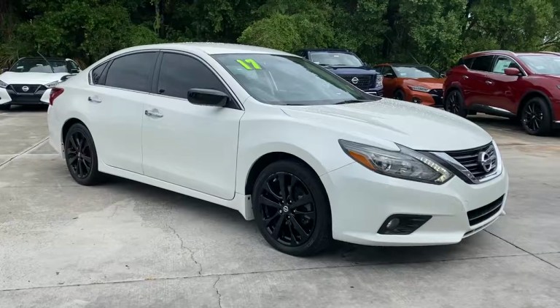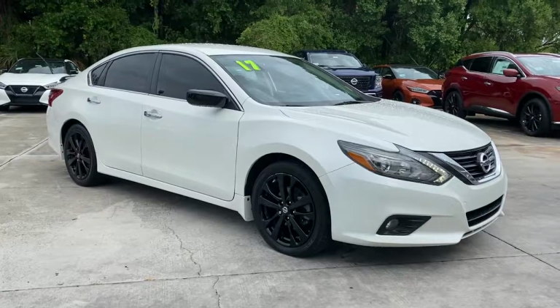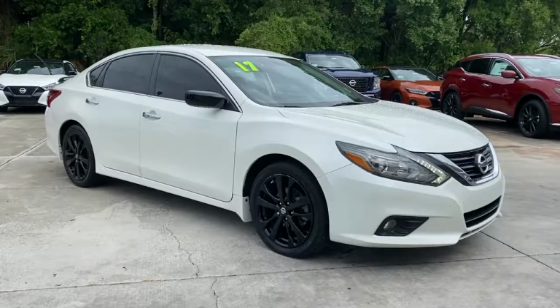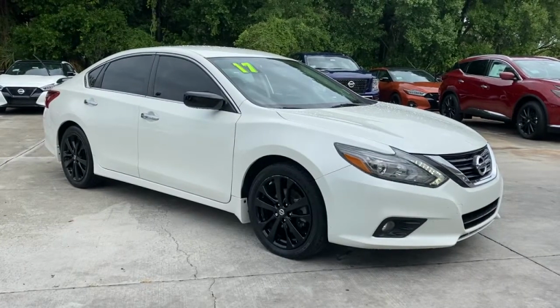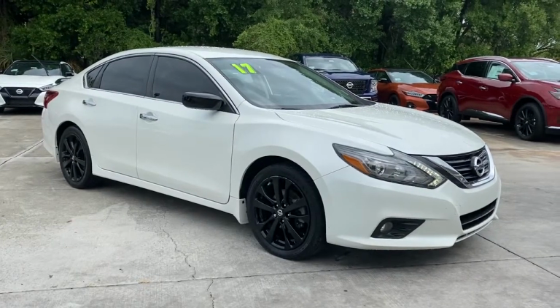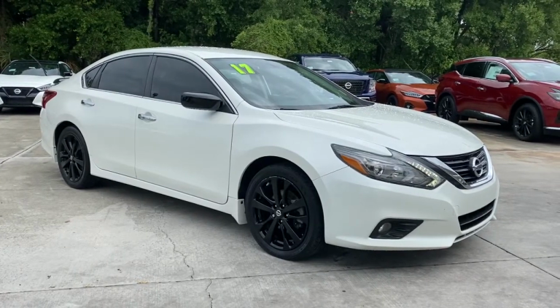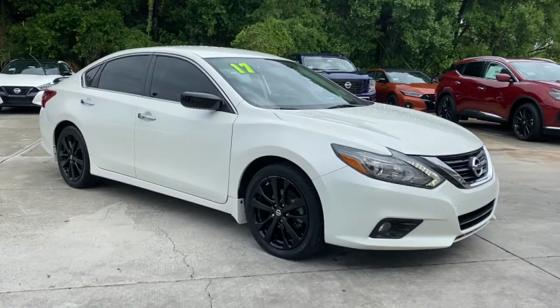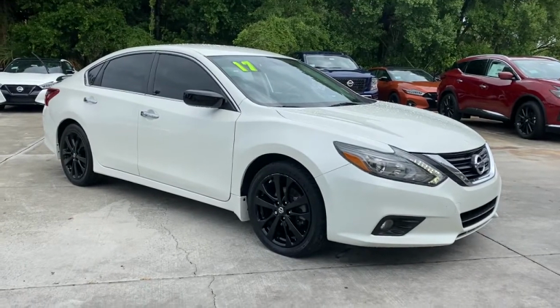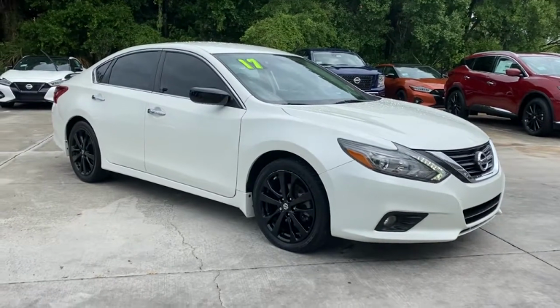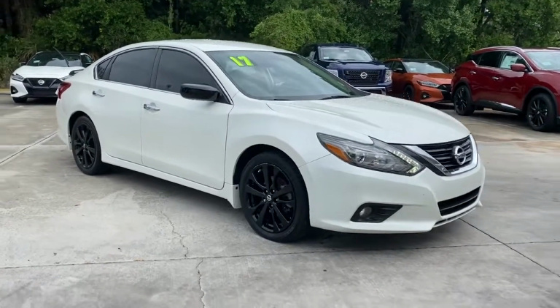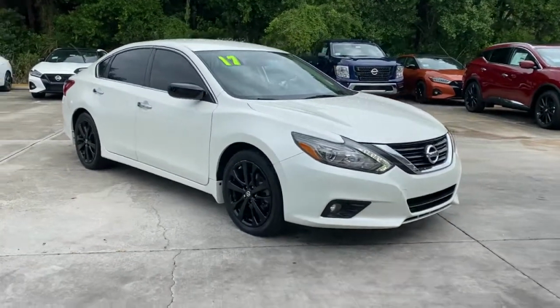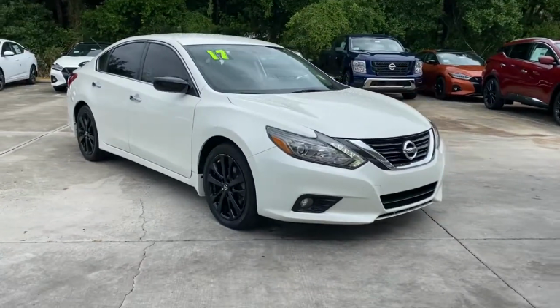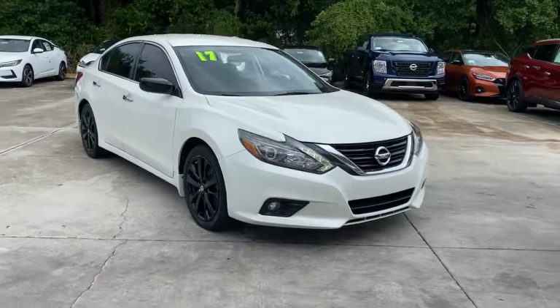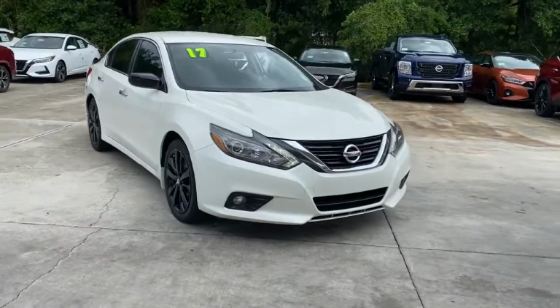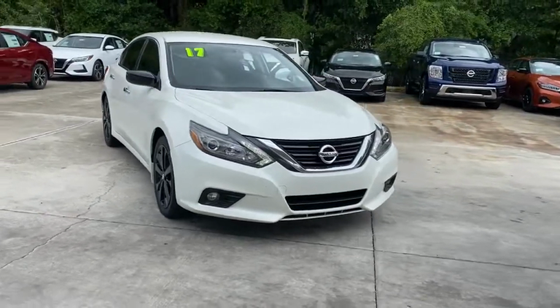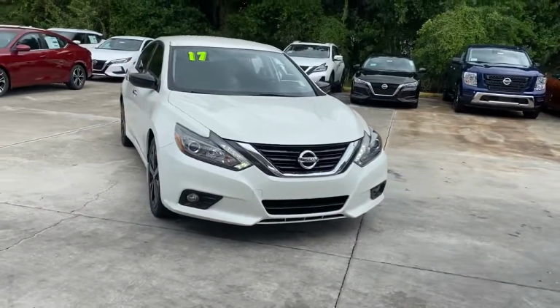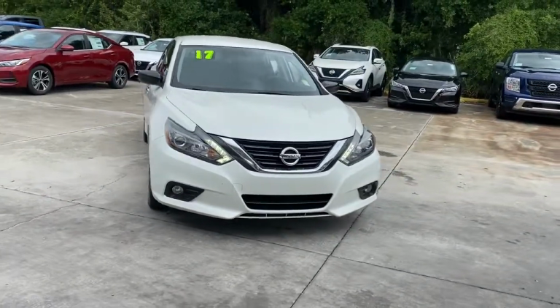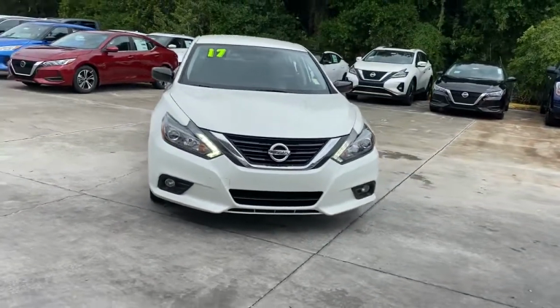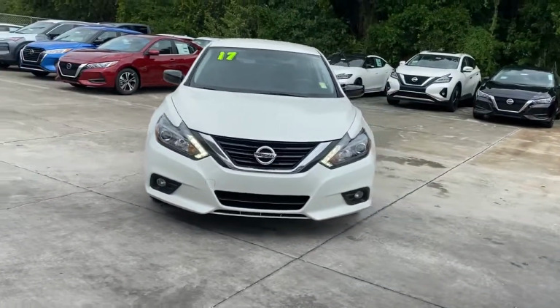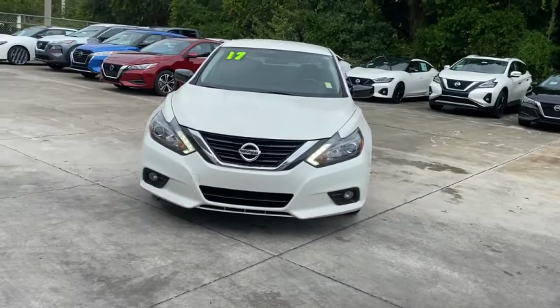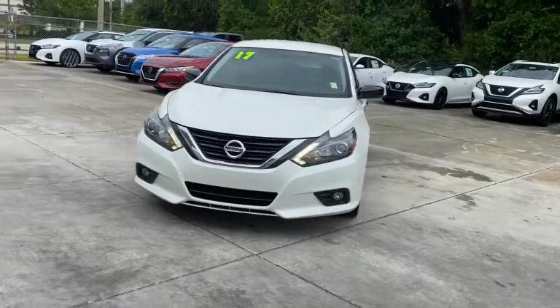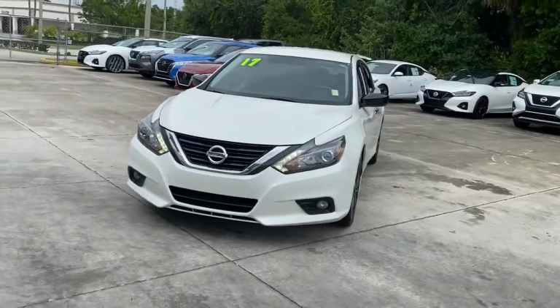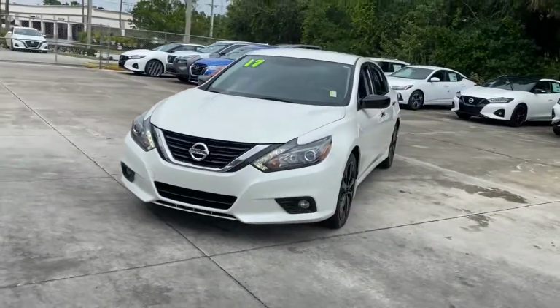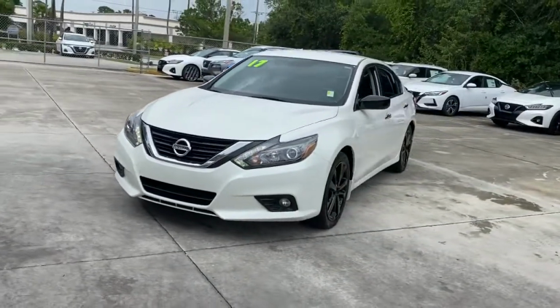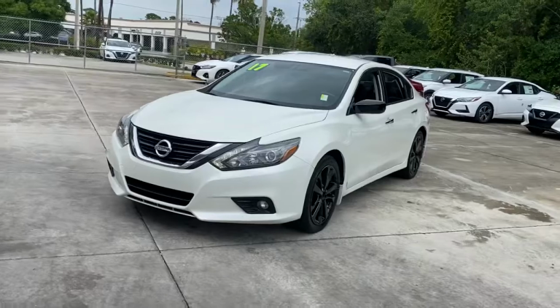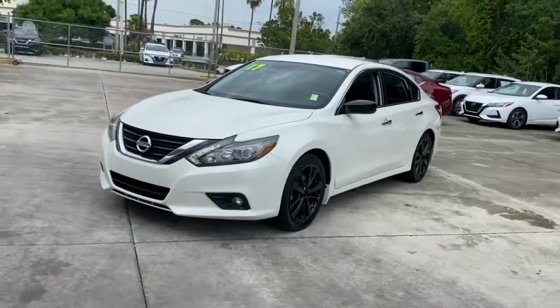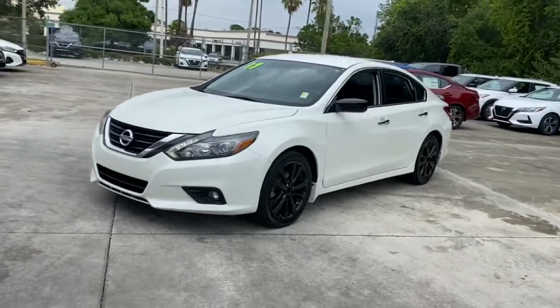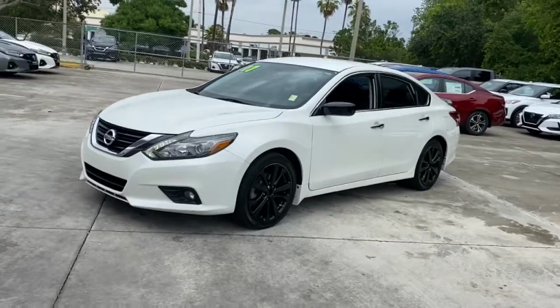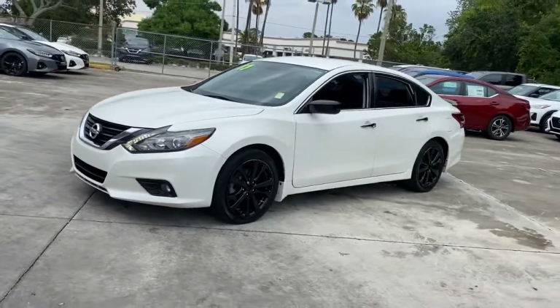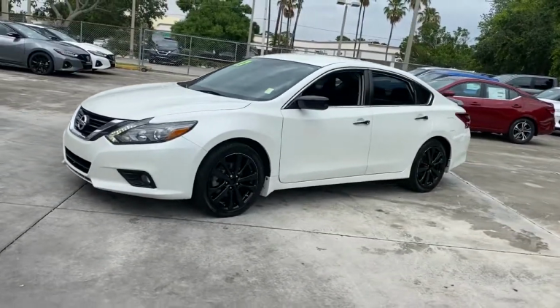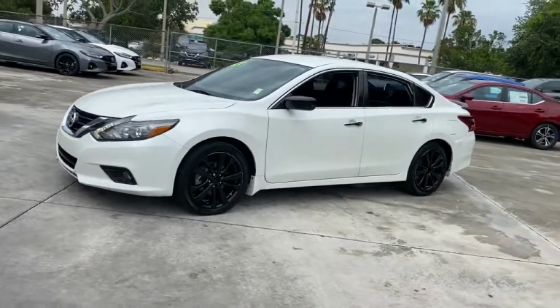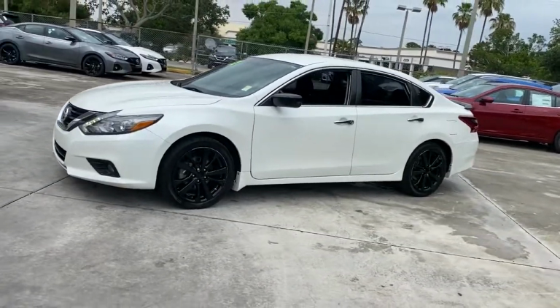Enjoy the view of this 2017 Nissan Altima. With less than 100,000 miles on the odometer, this vehicle provides excellent value. Get all the features you want and need in this multi-talented Altima.